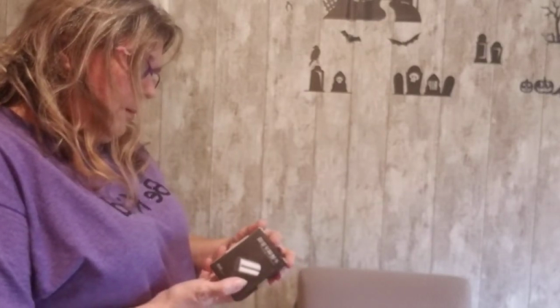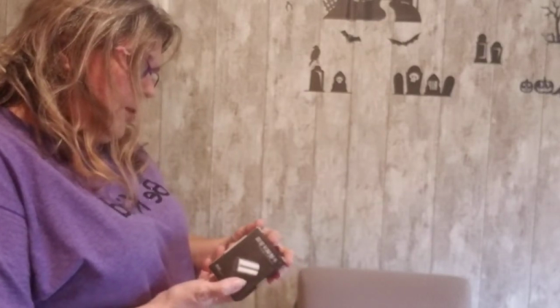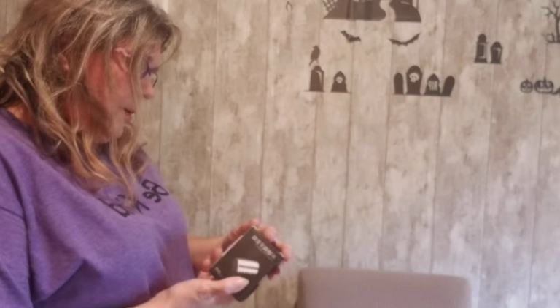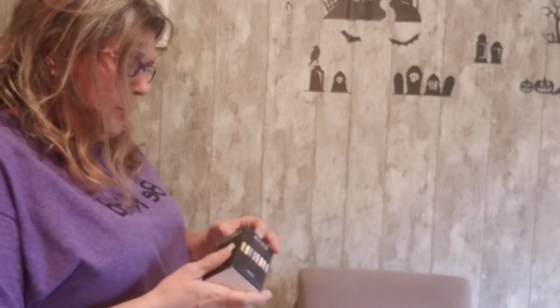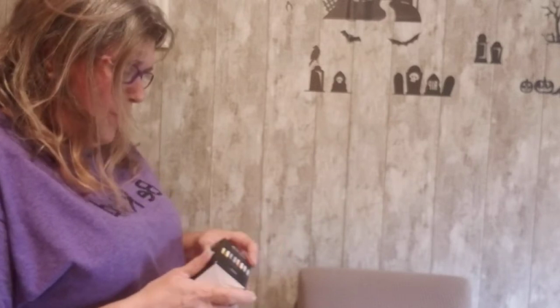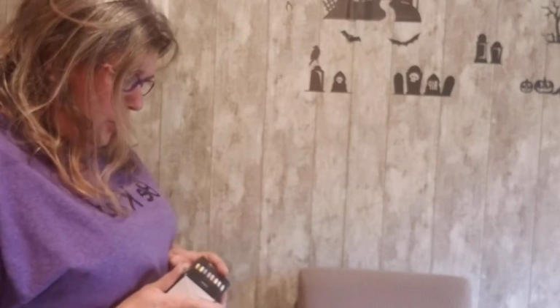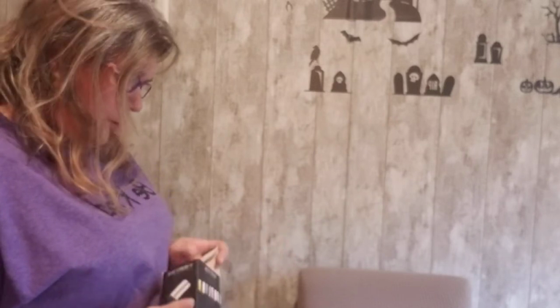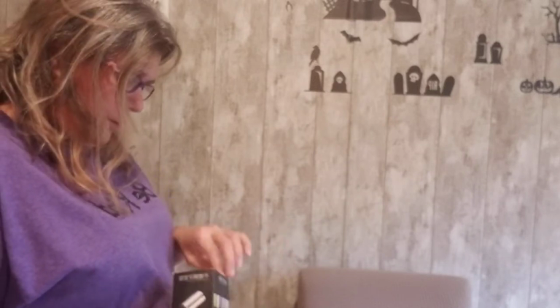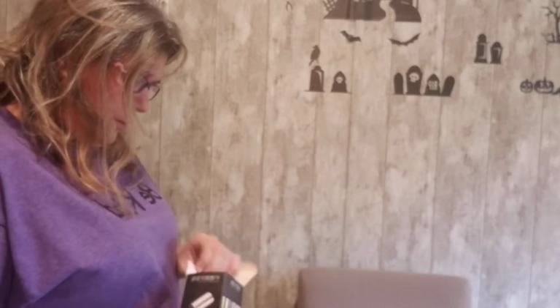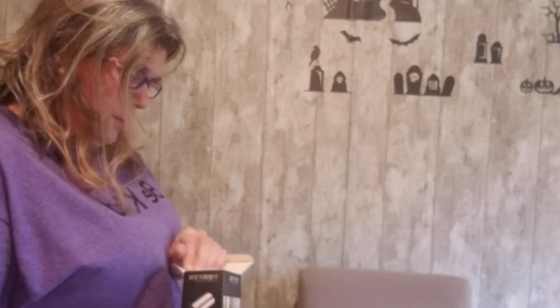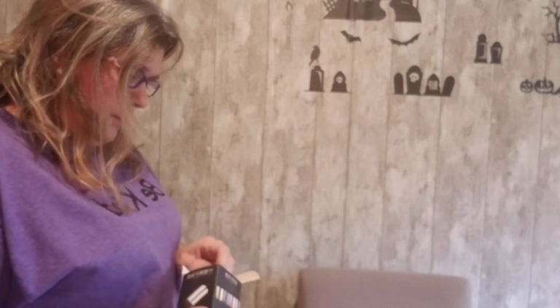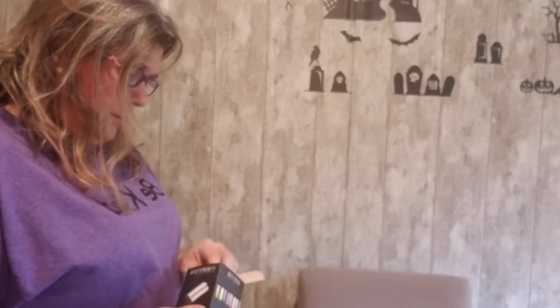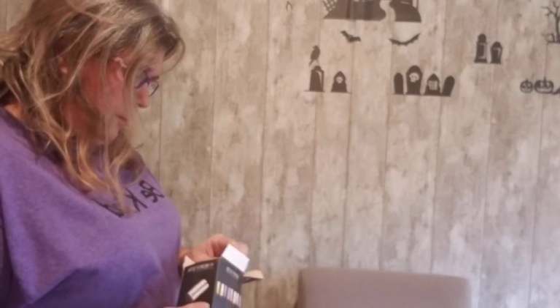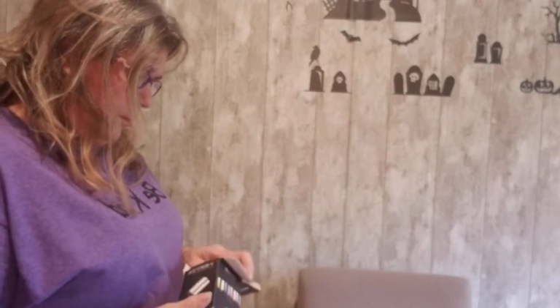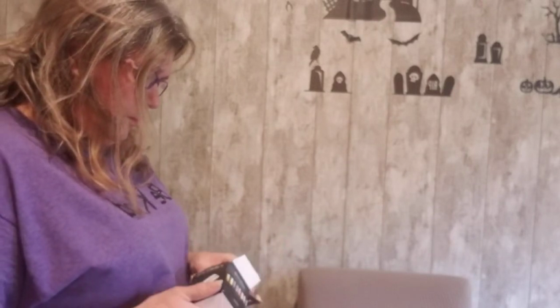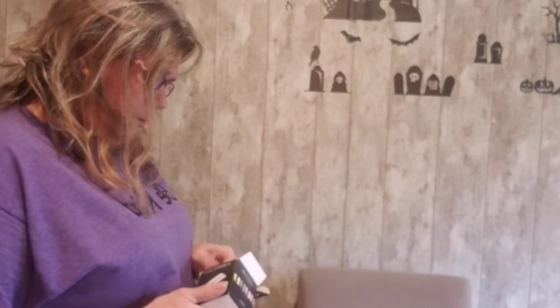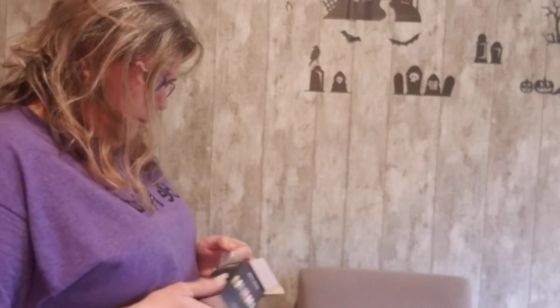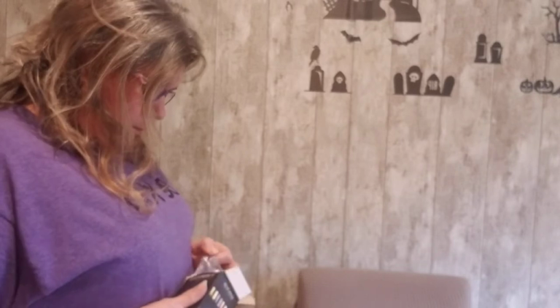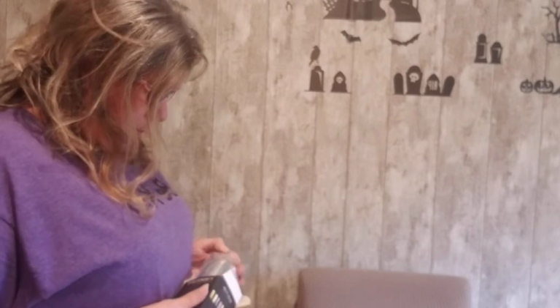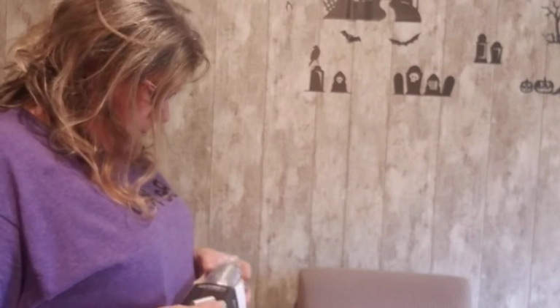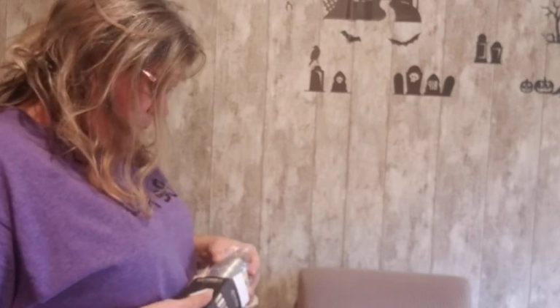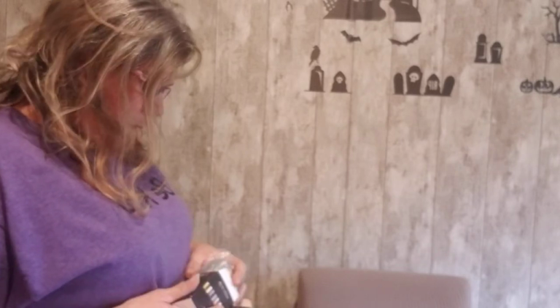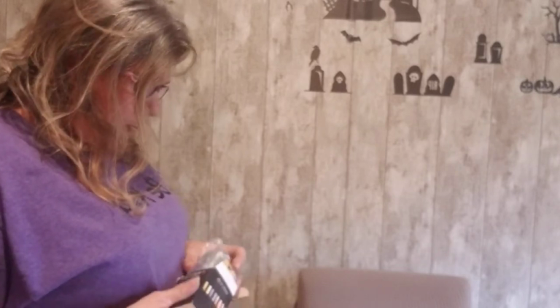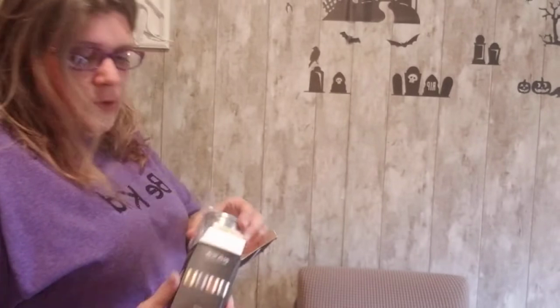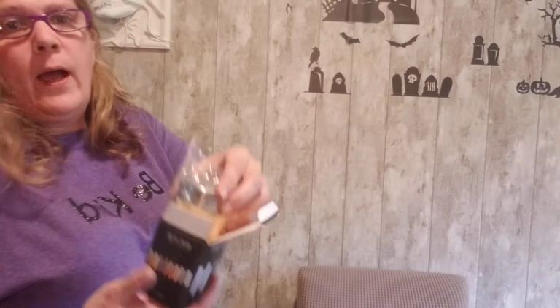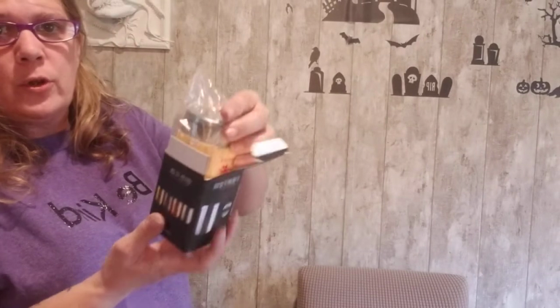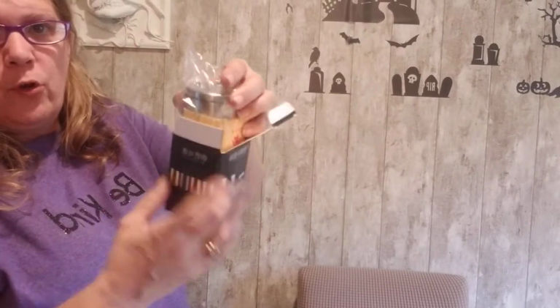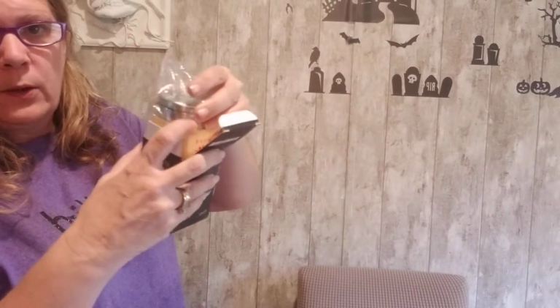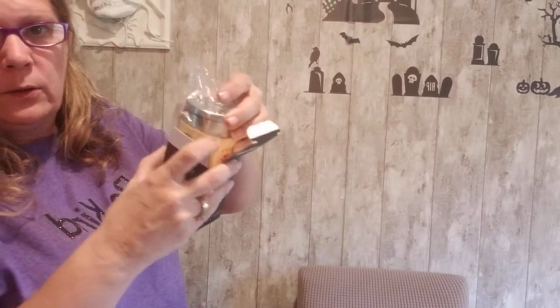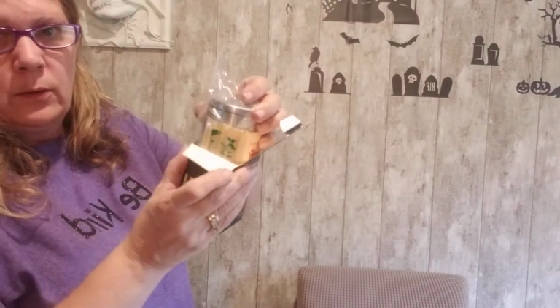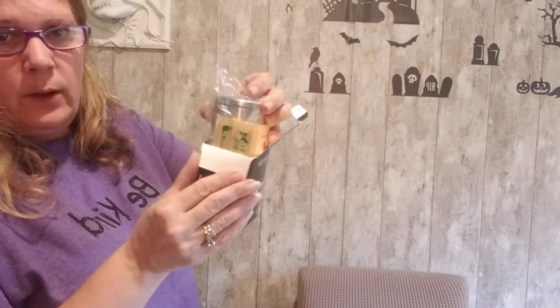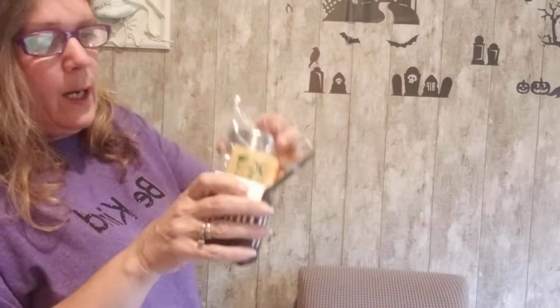Here we have stainless steel toothpick holders with extra toothpicks in the box.